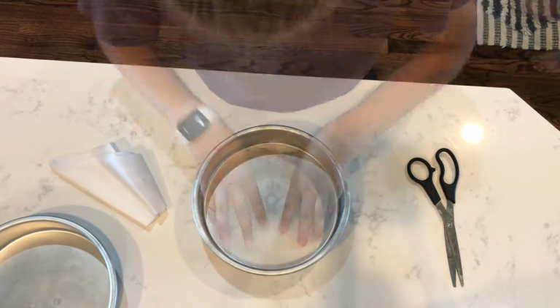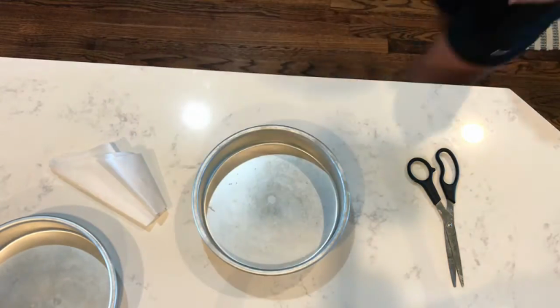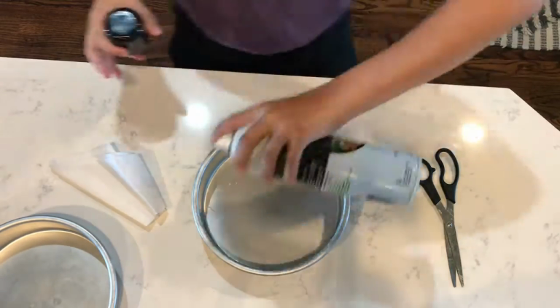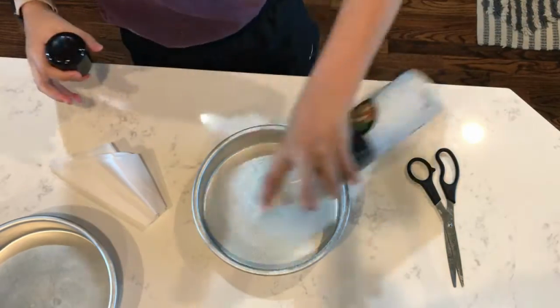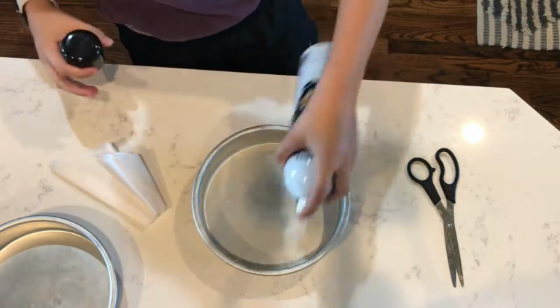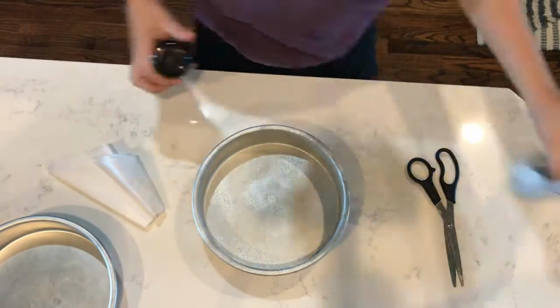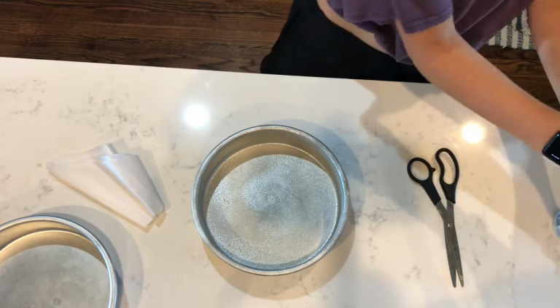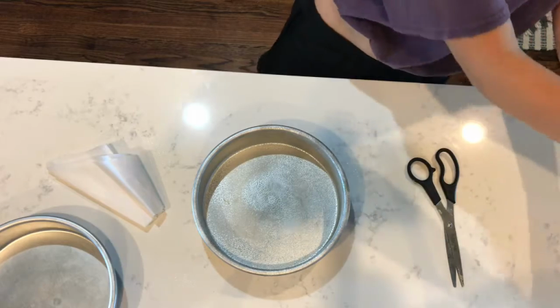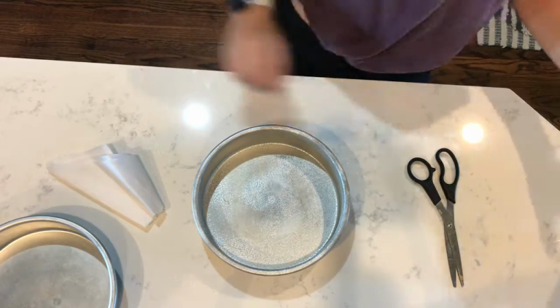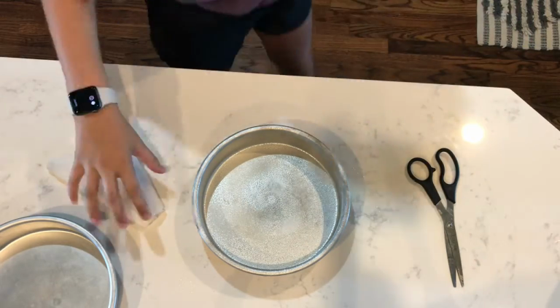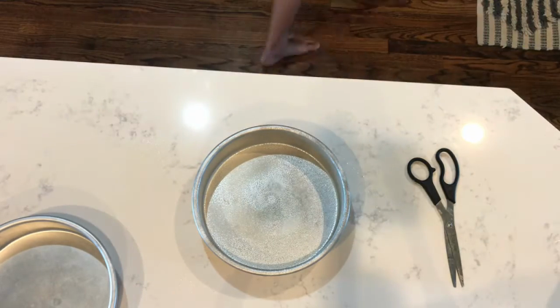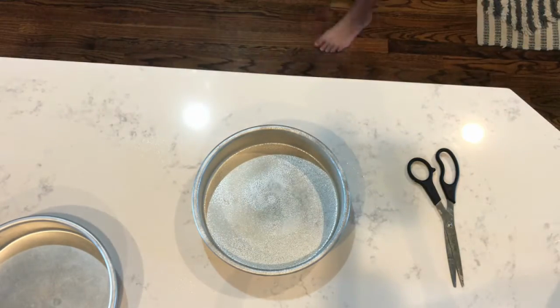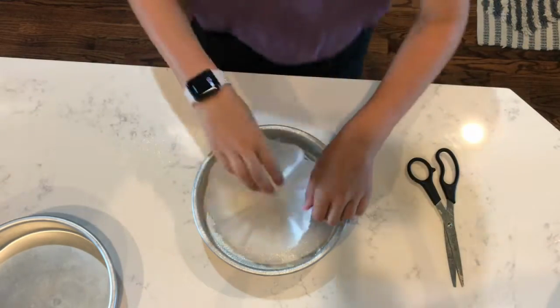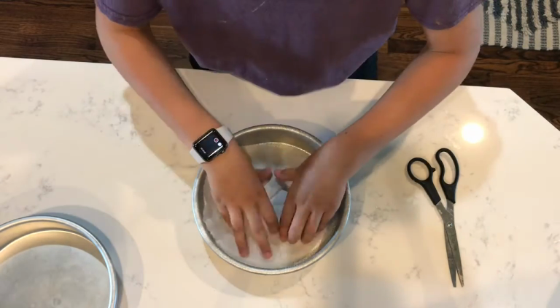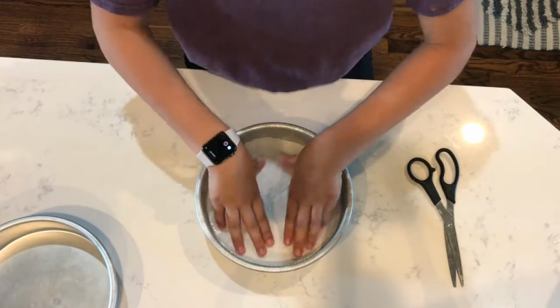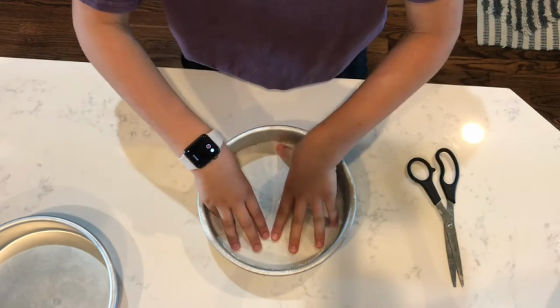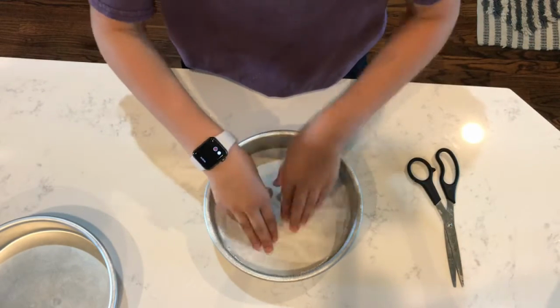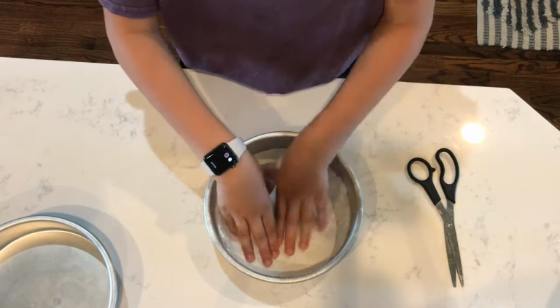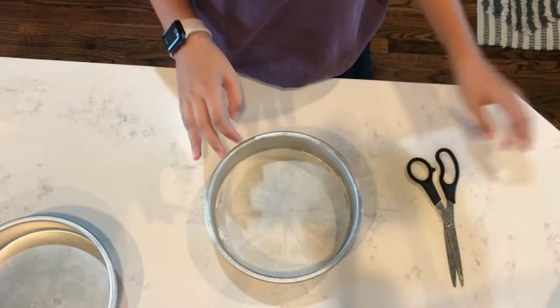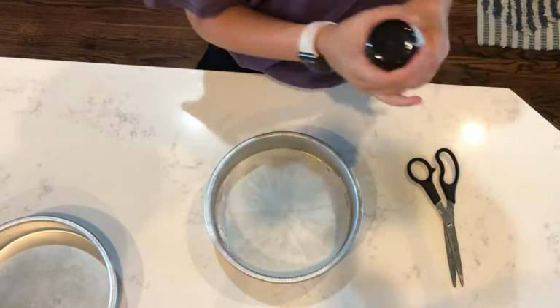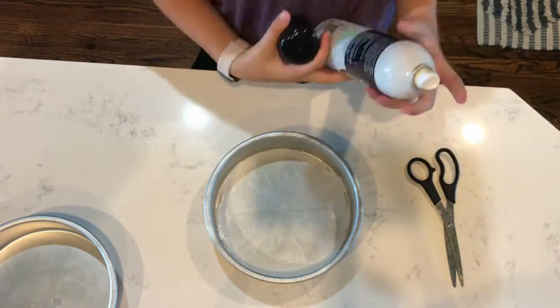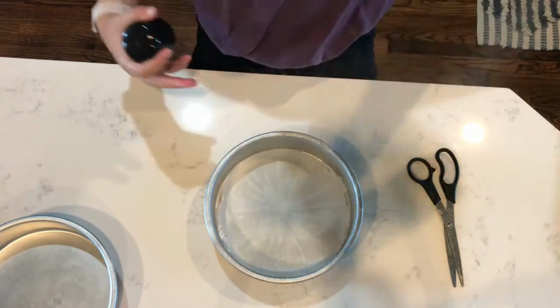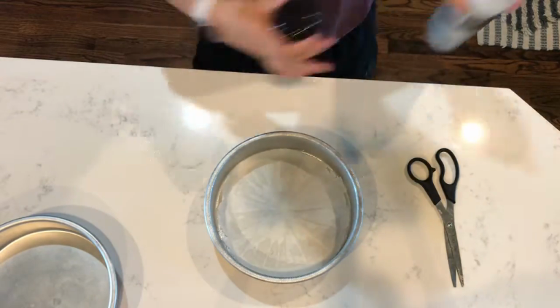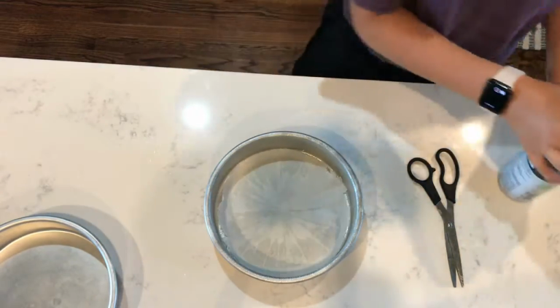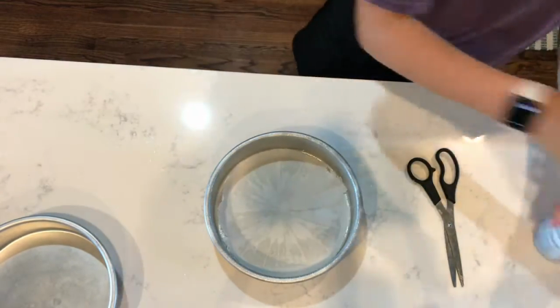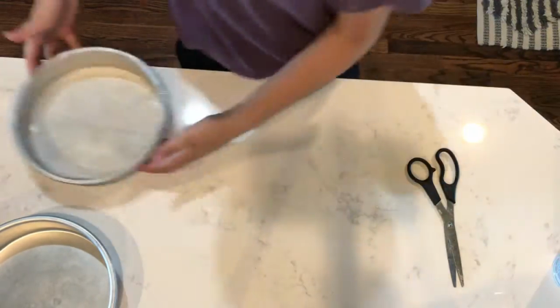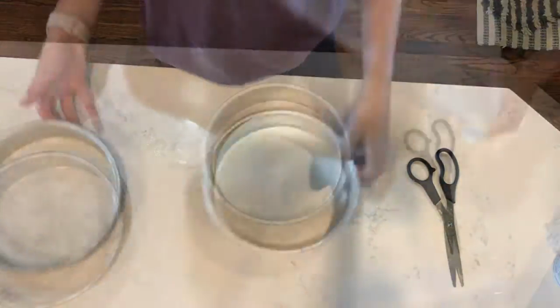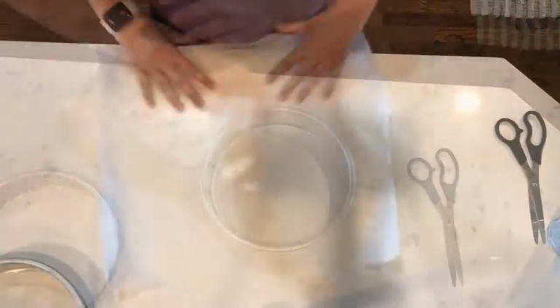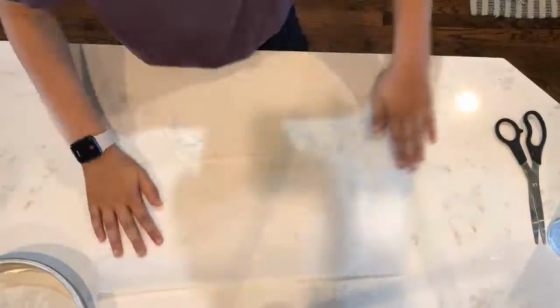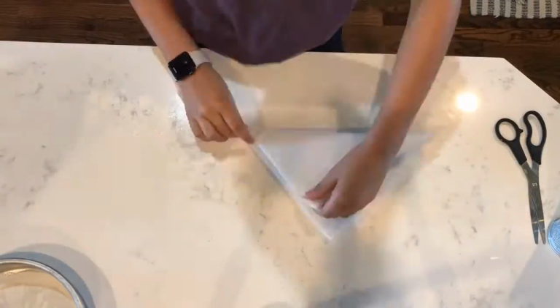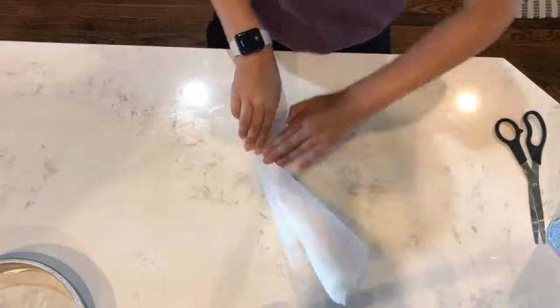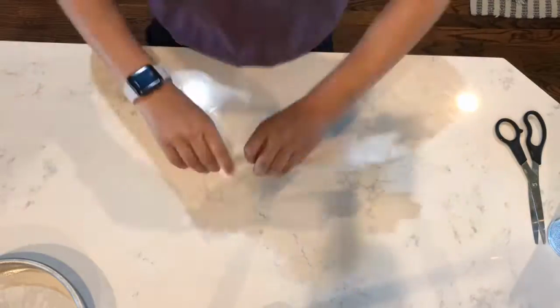Spray down your pan with cooking spray, put the parchment down, and spray it down once again. This will prevent your cake from sticking to the pan at all. Now do the same to the other pan.